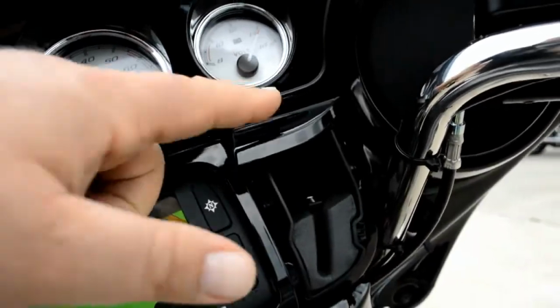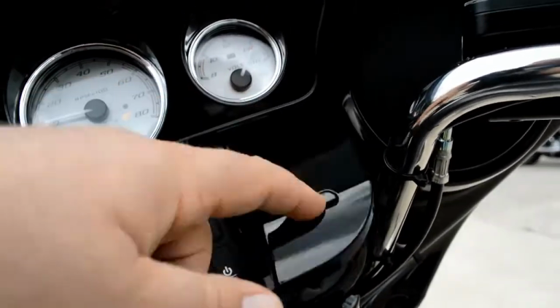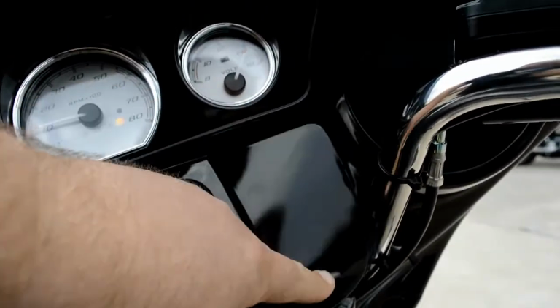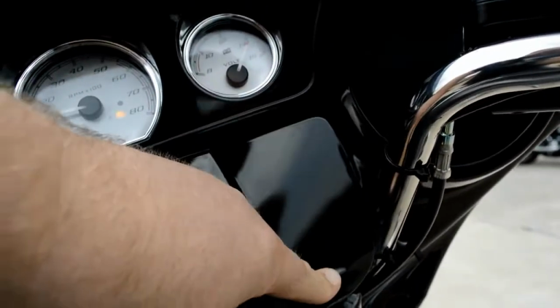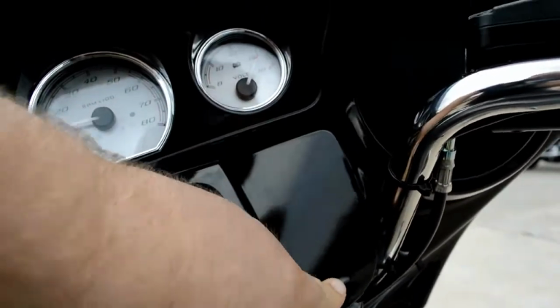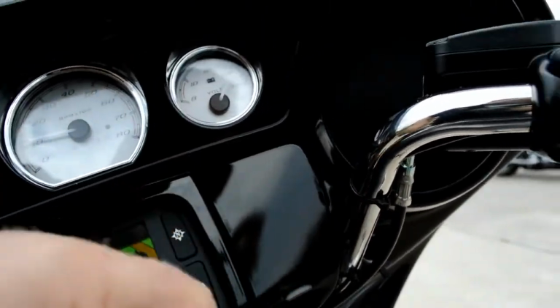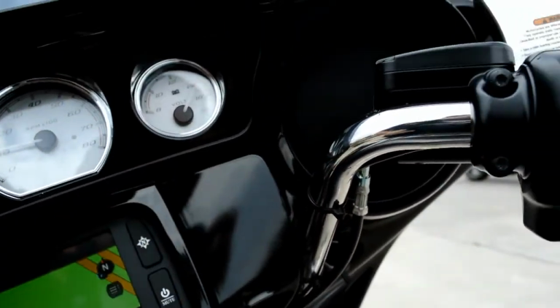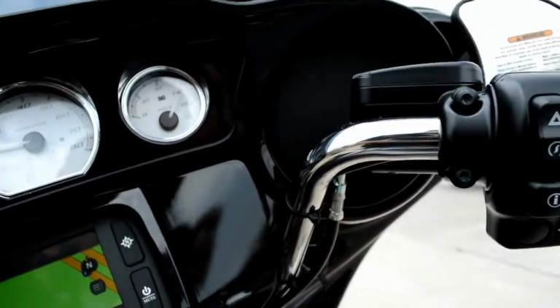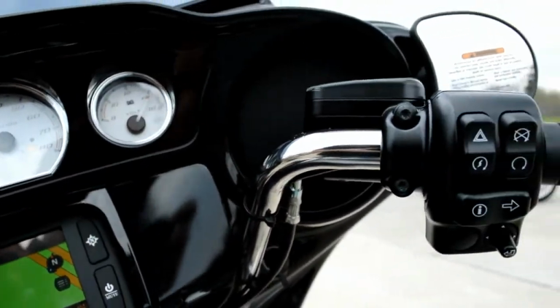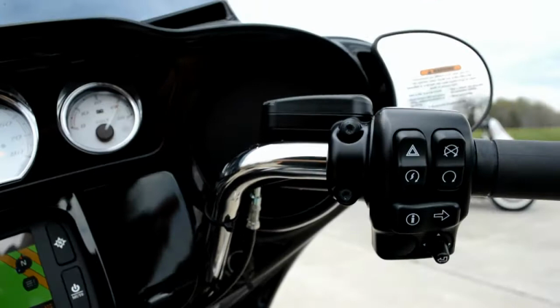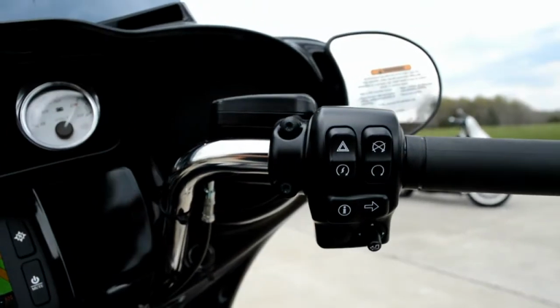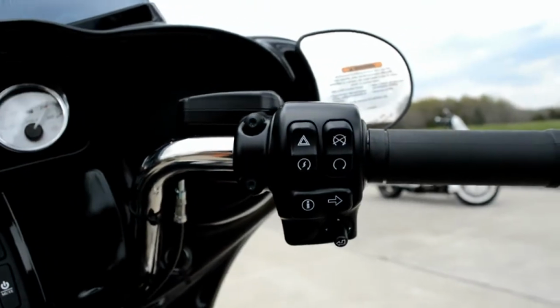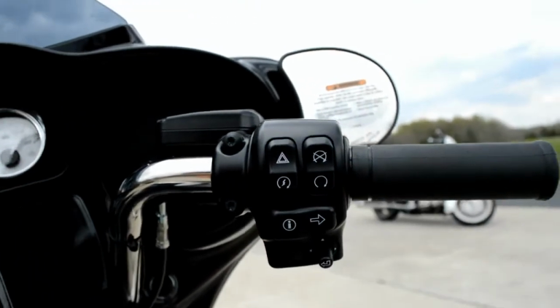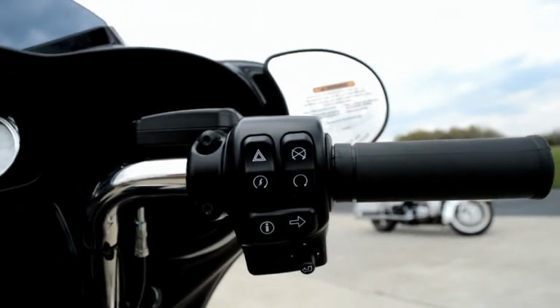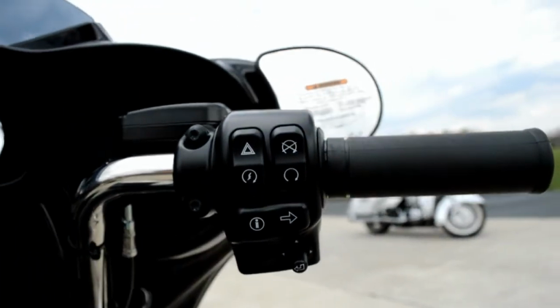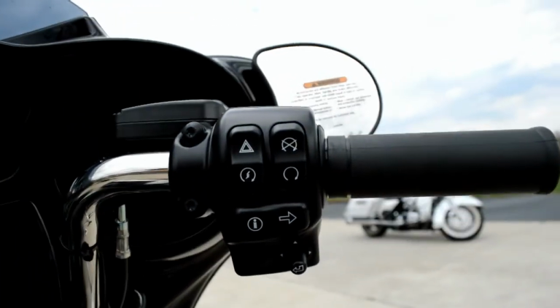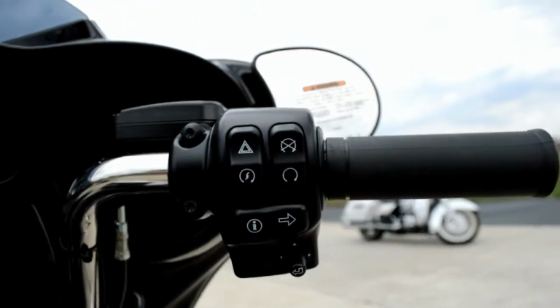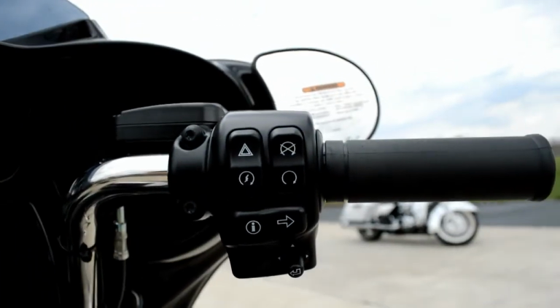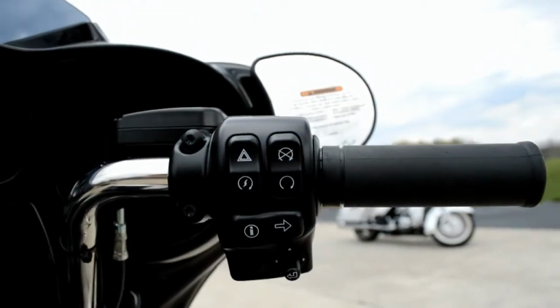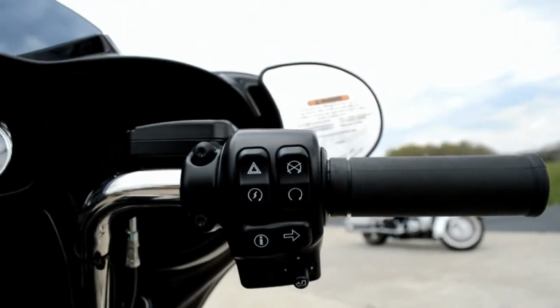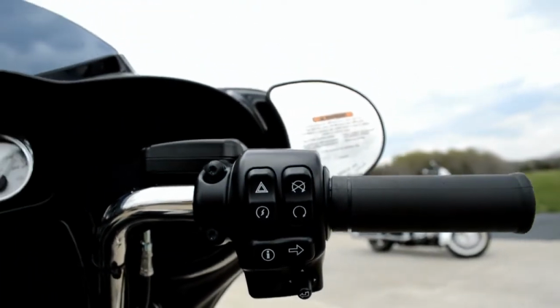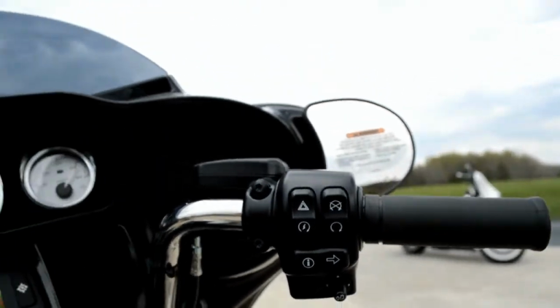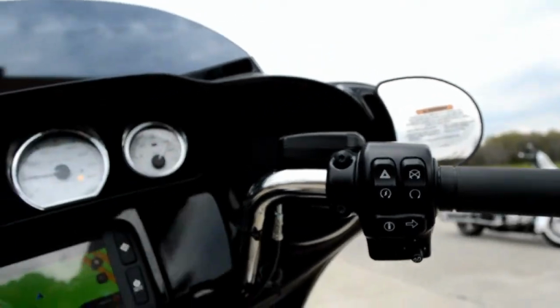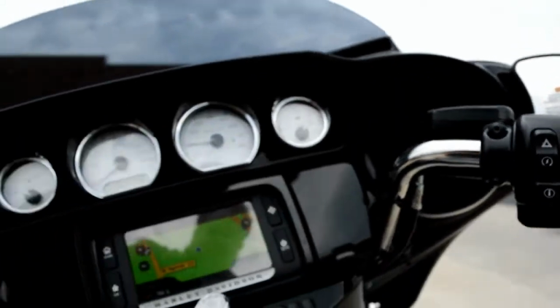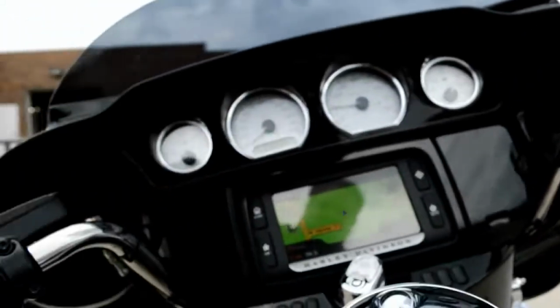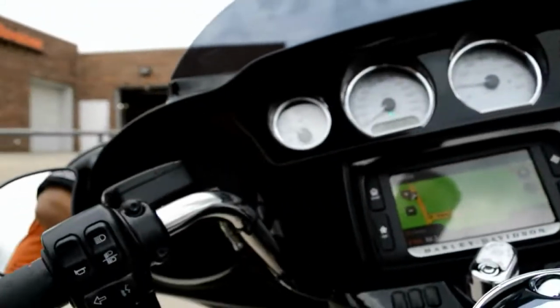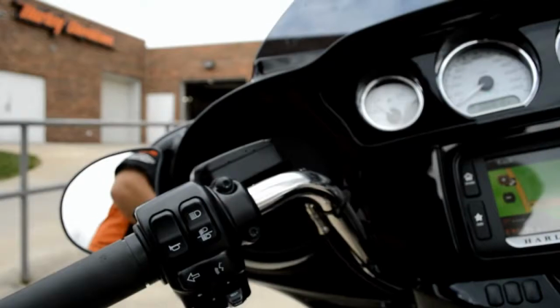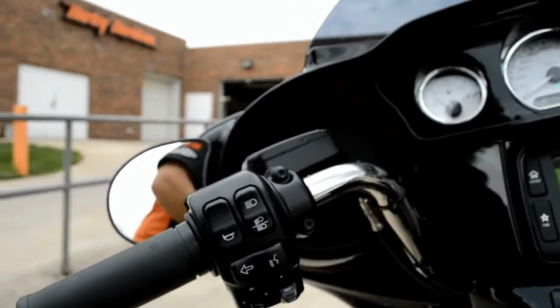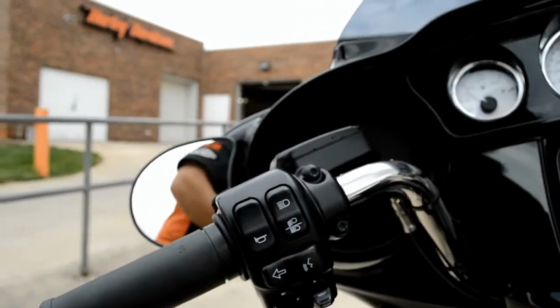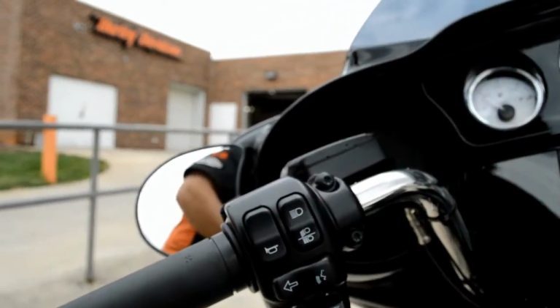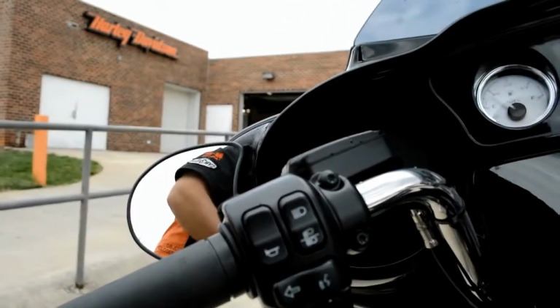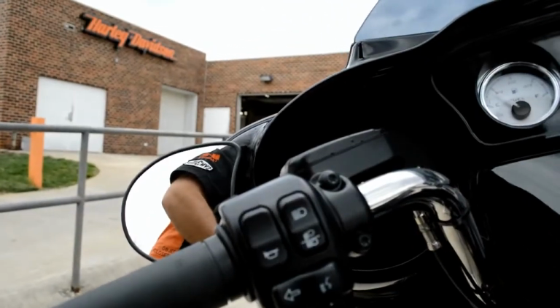Plug in your favorite device, keep it stored there, keep it charged up, and you can use the thumb joysticks on the newly designed switches to control that device.